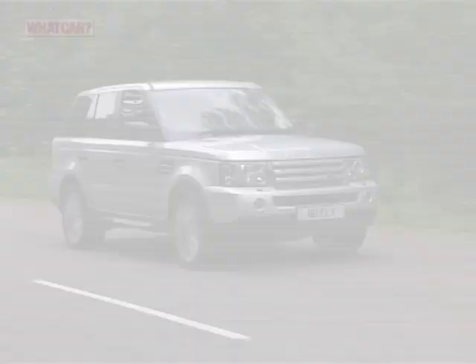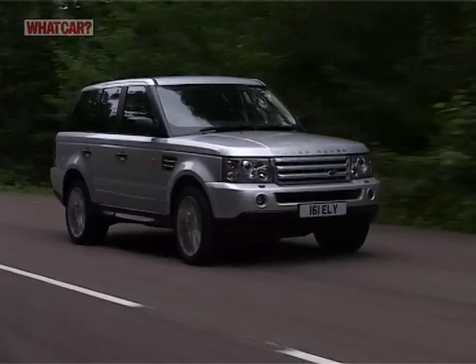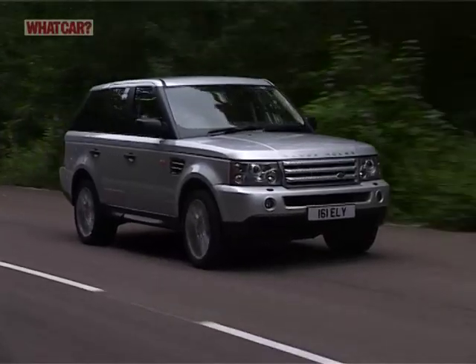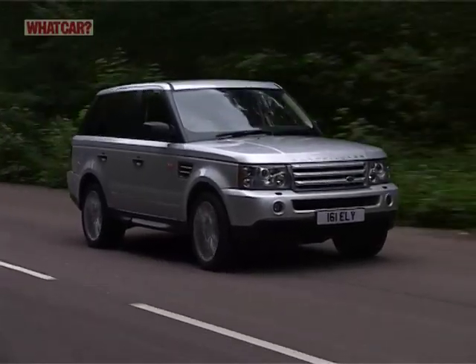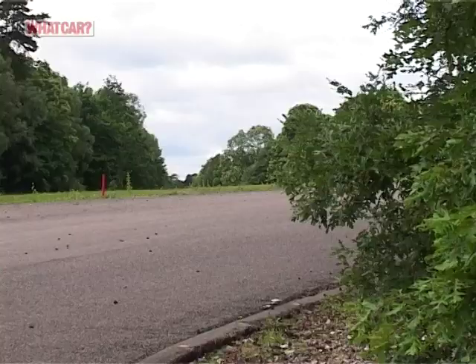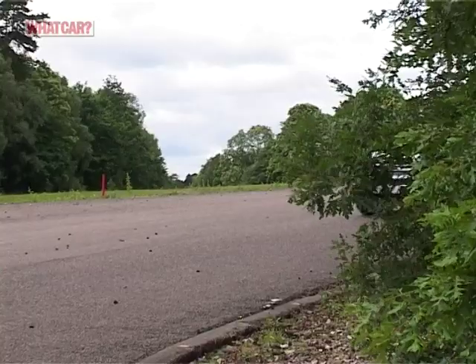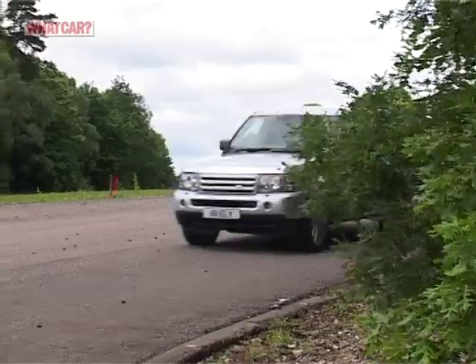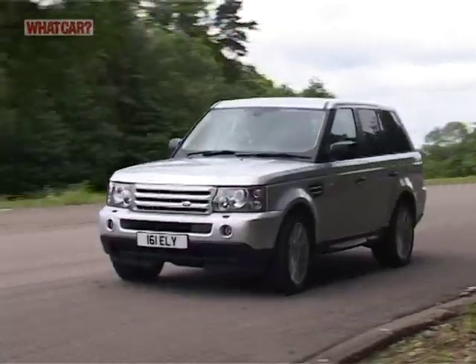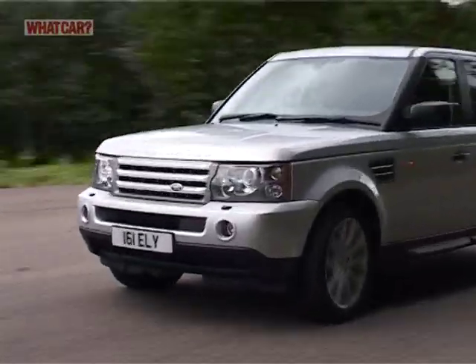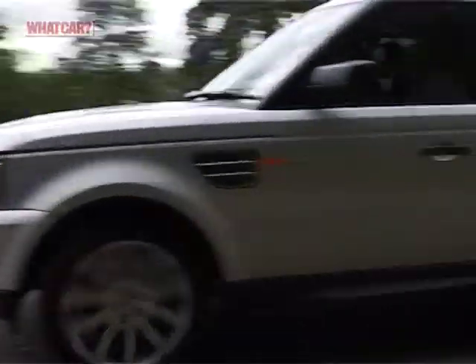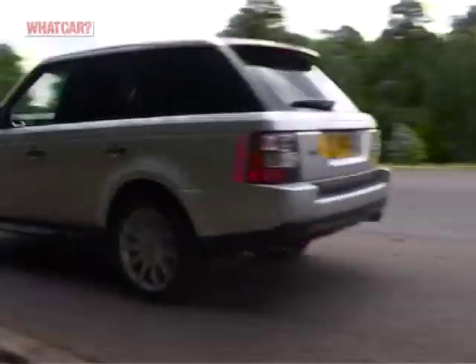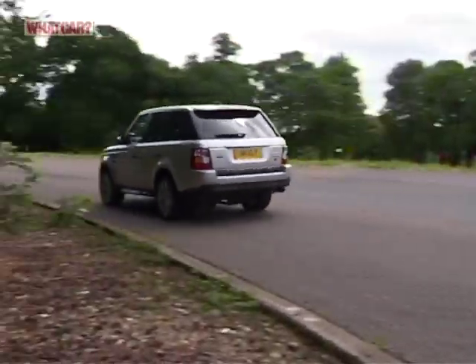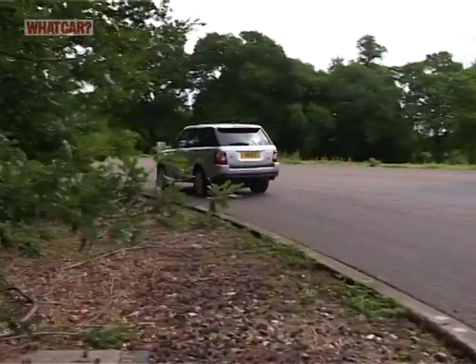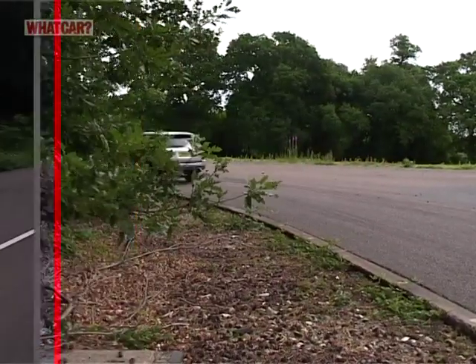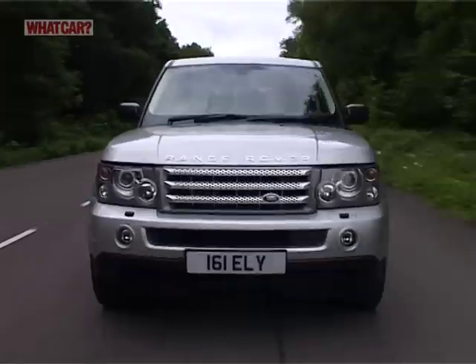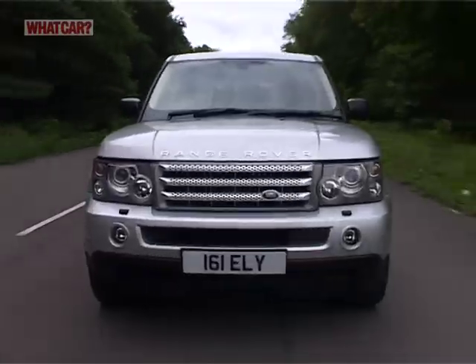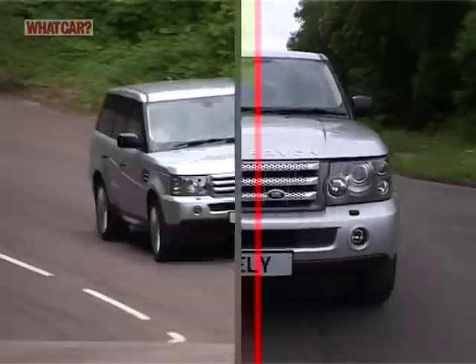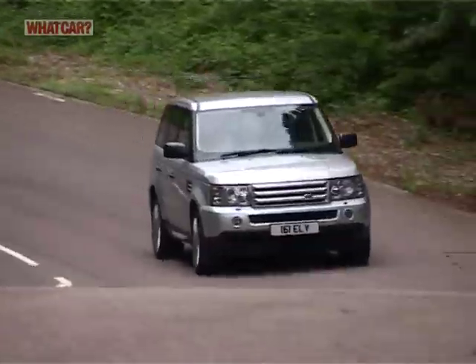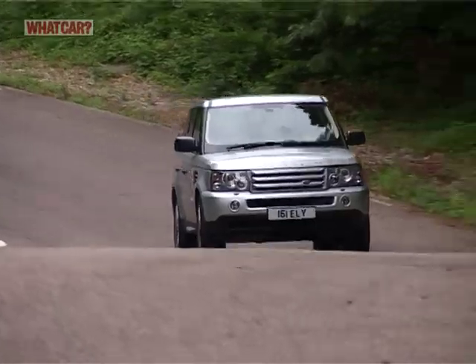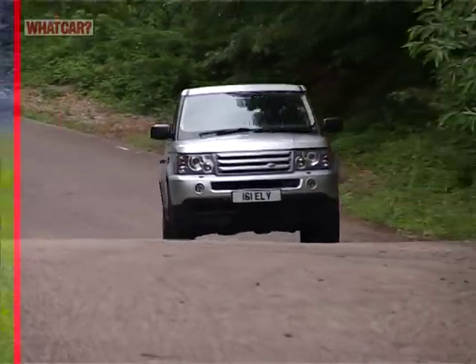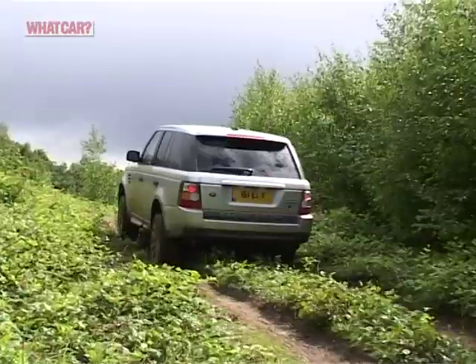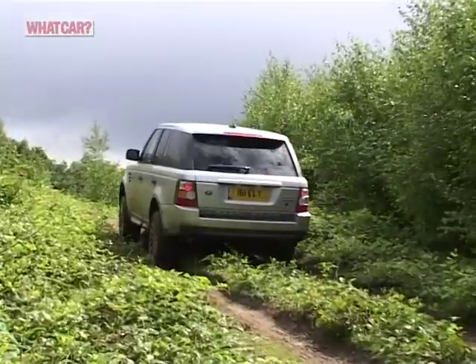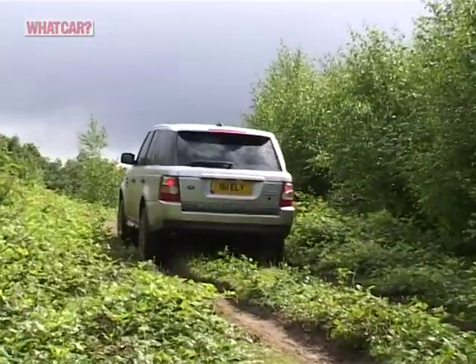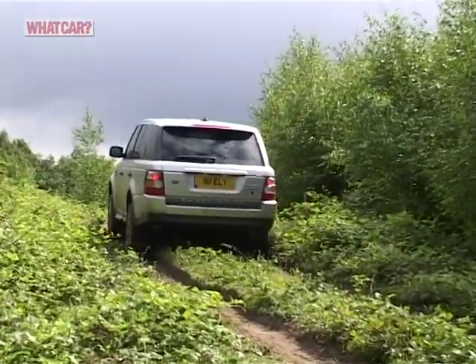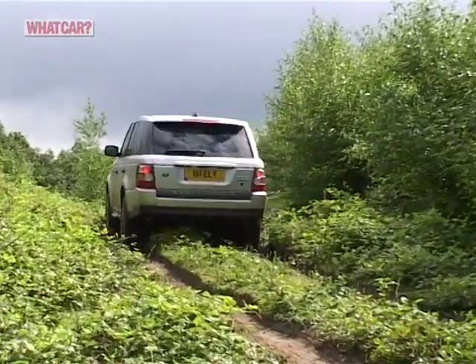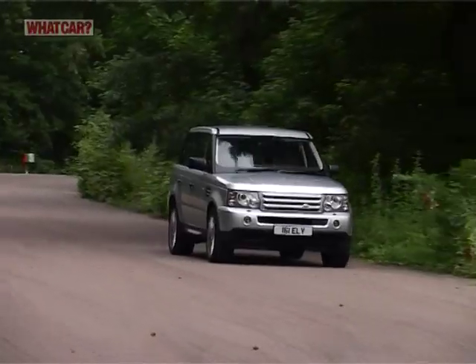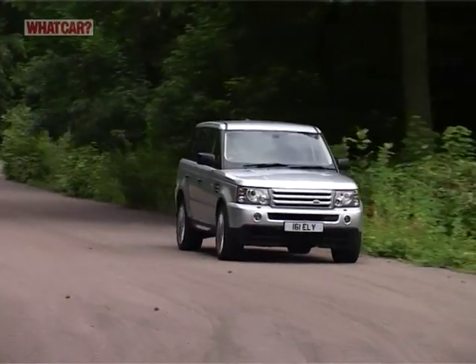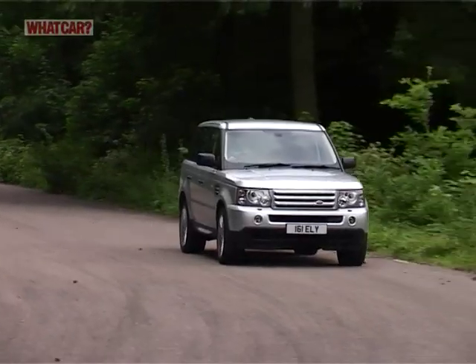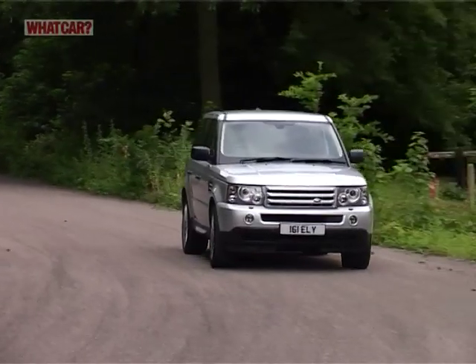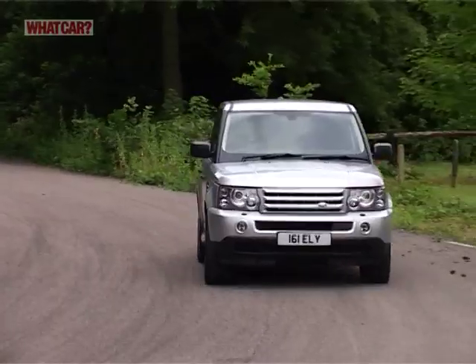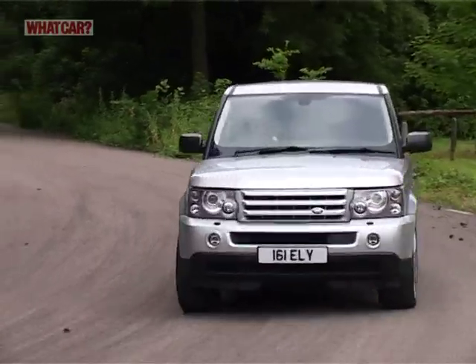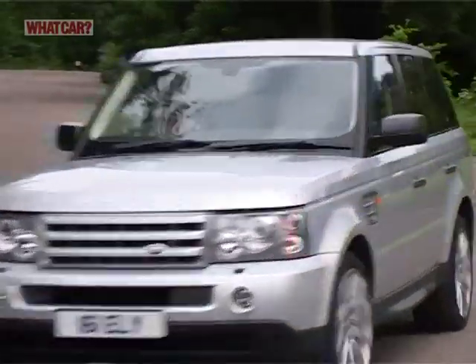One of the great things about the Range Rover is its stately demeanor wherever you drive it. It's equally at home commuting to the city, on cross-continent dashes, or tiptoeing its way across a grouse moor. And if you want to tow a boat or a horse box, it'll do that too.